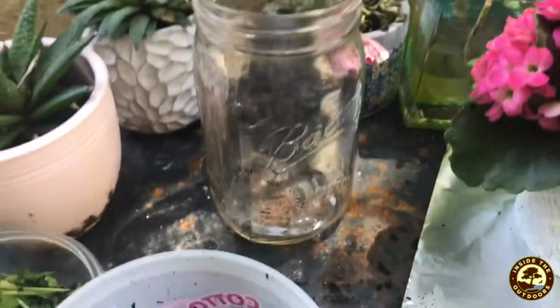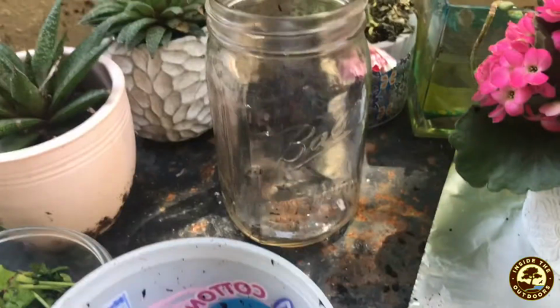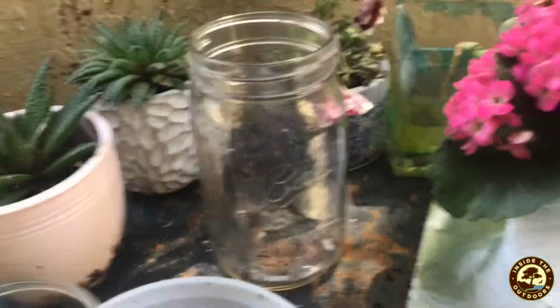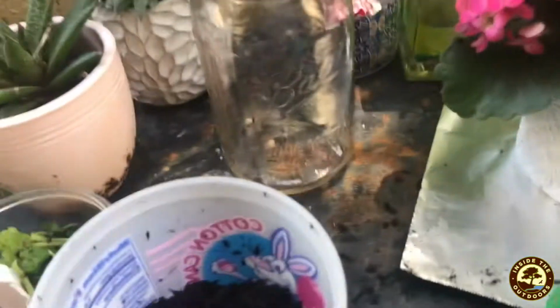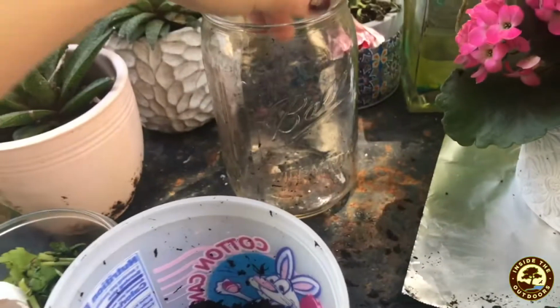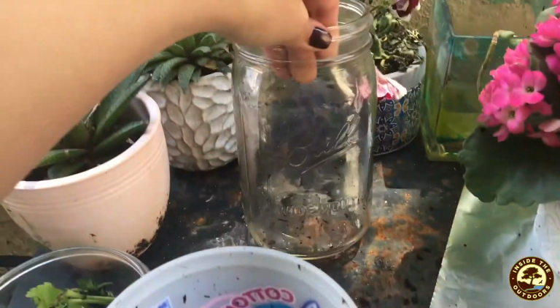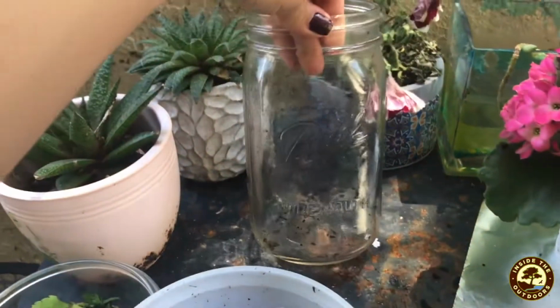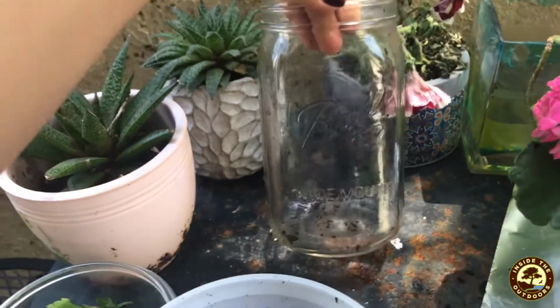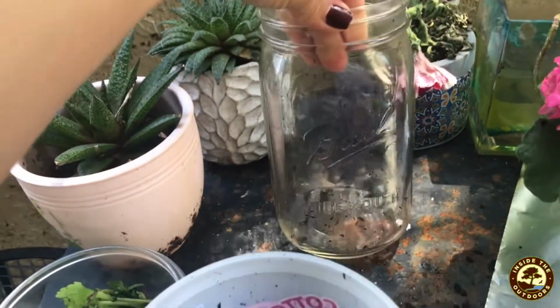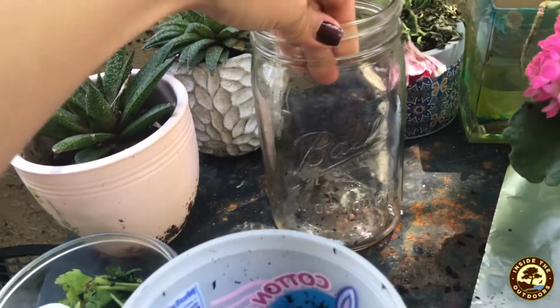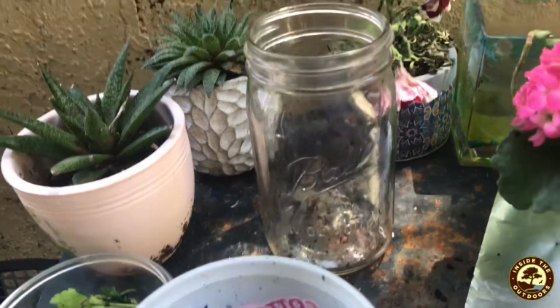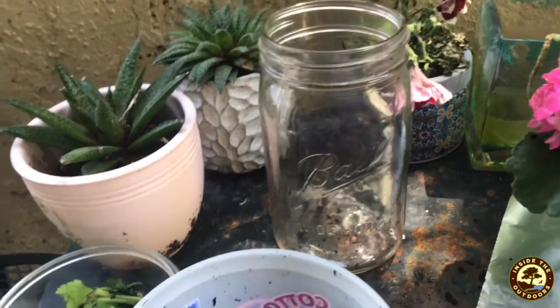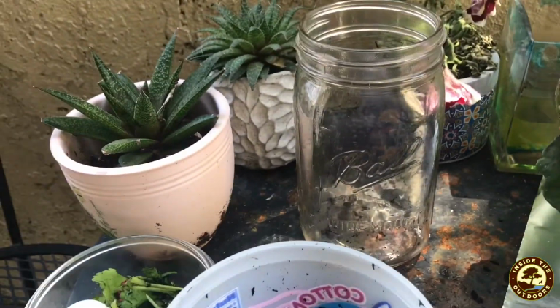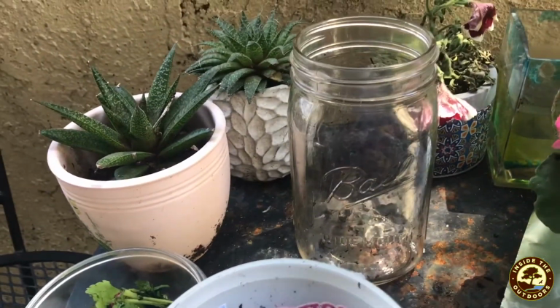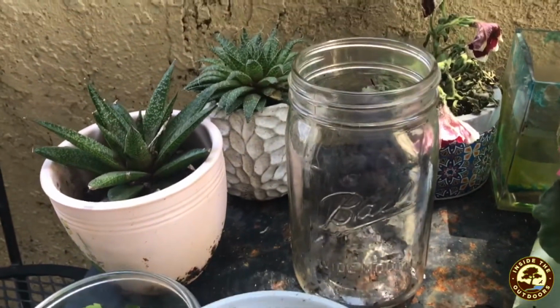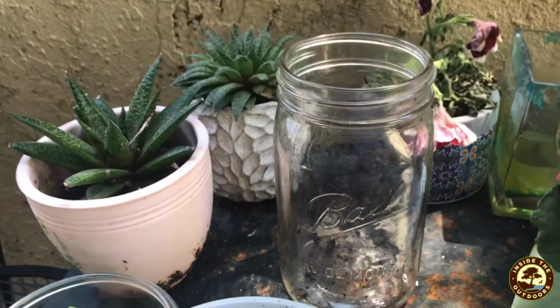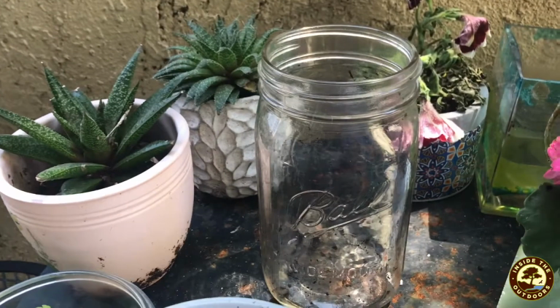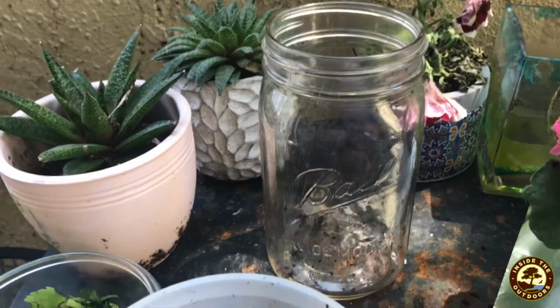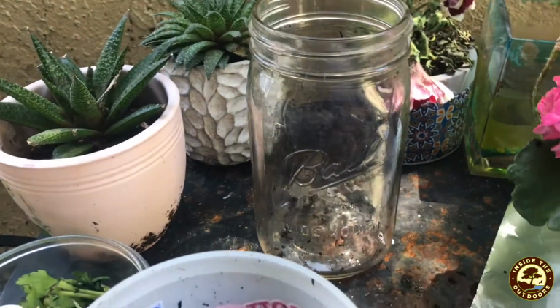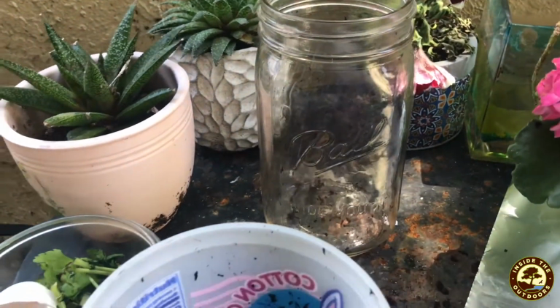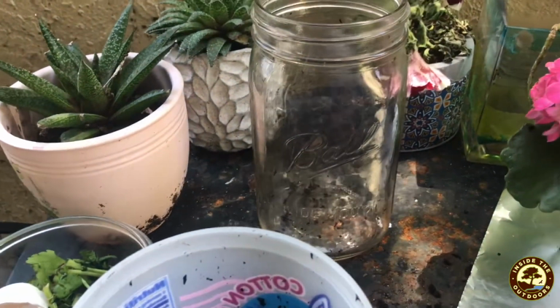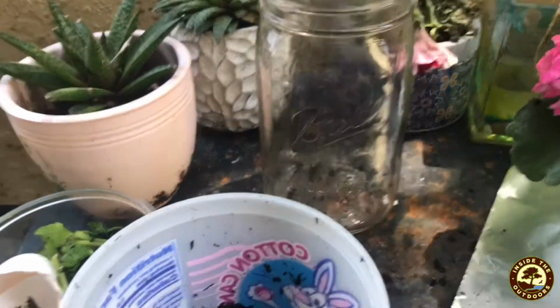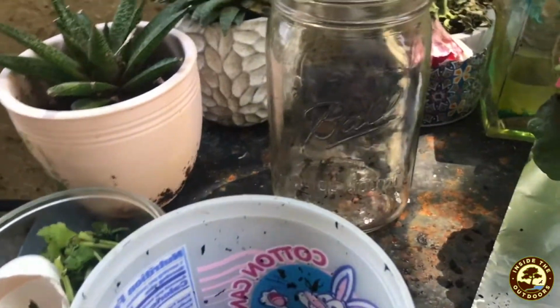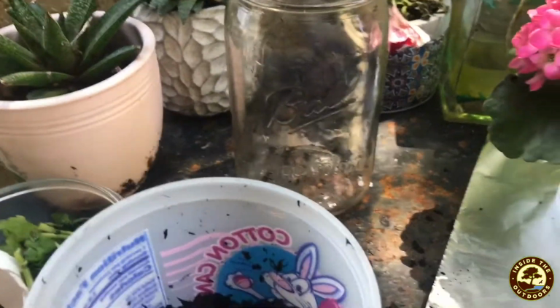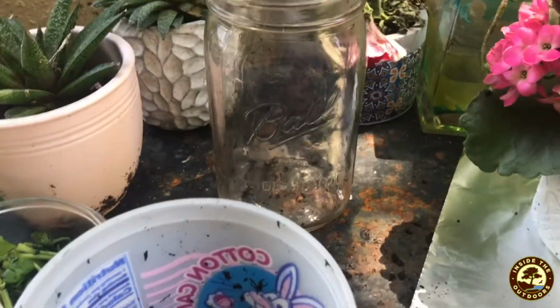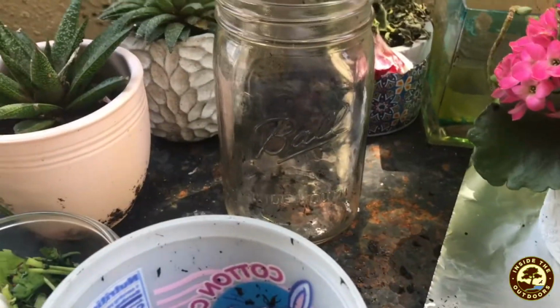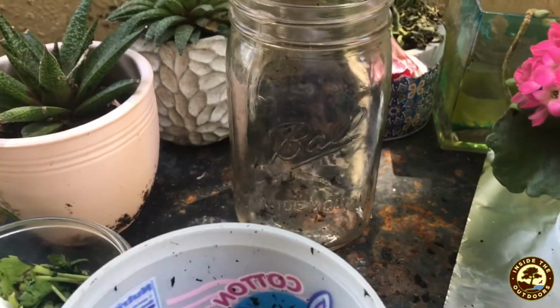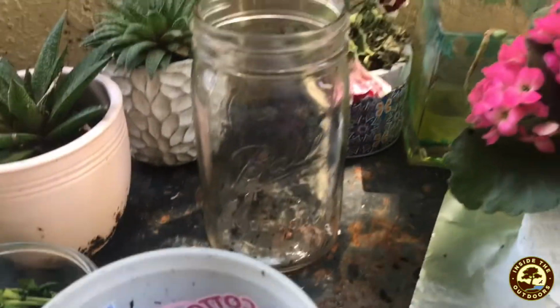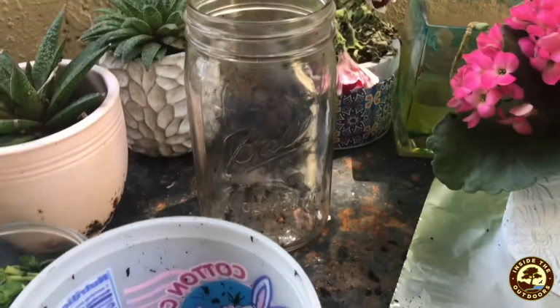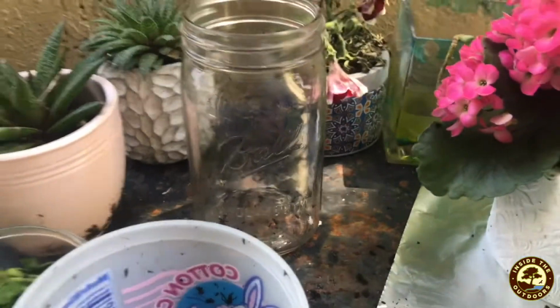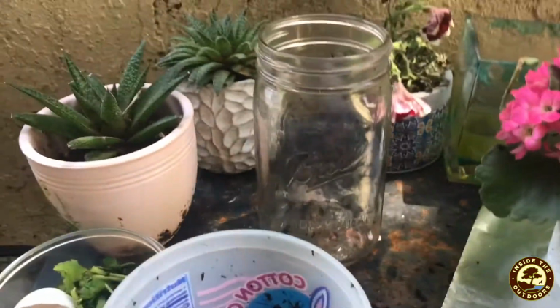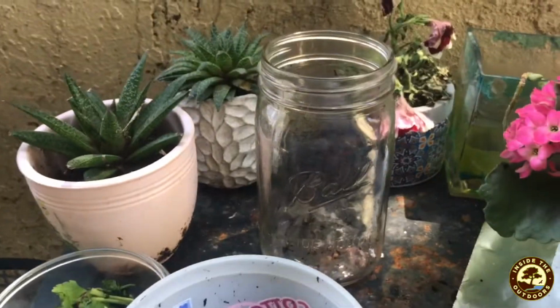So we're going to put all of this in a jar. You can use any container you'd like. I just like a jar because you can see through it, so you can see your plant scraps turning into soil right in front of you.